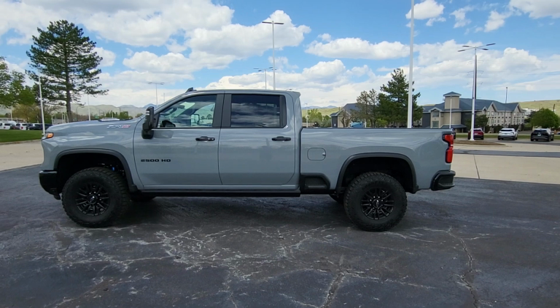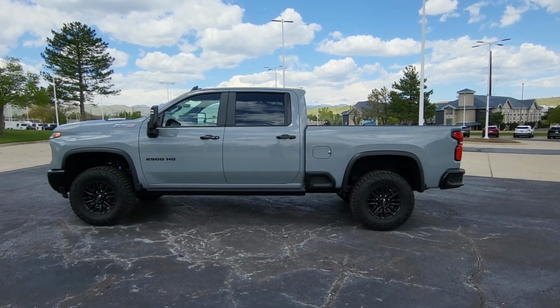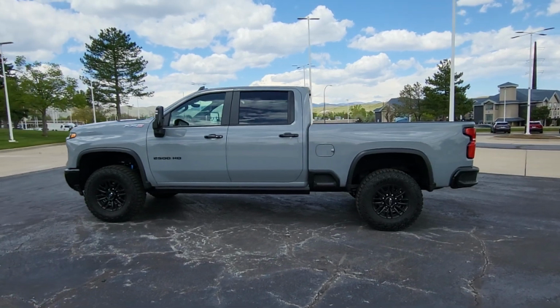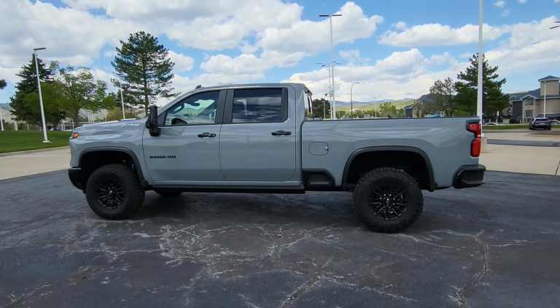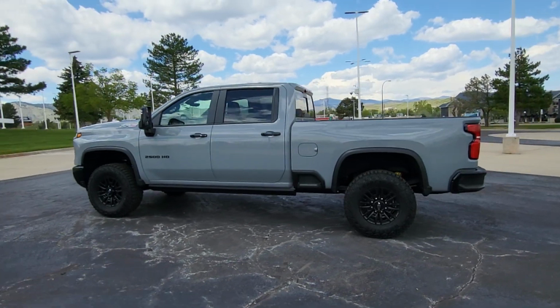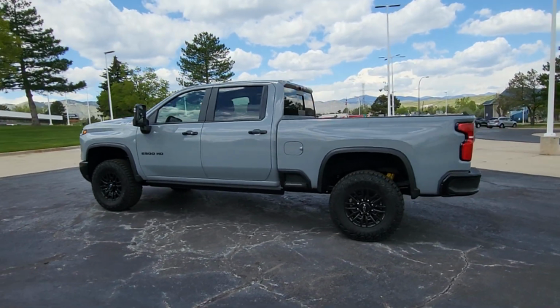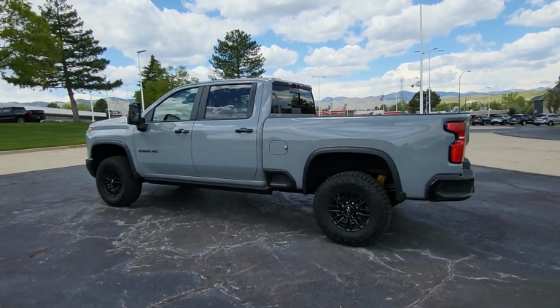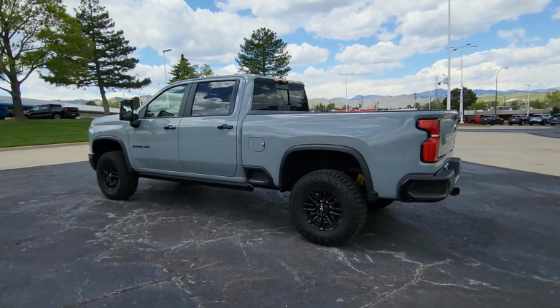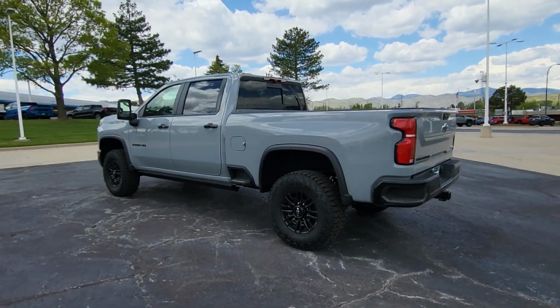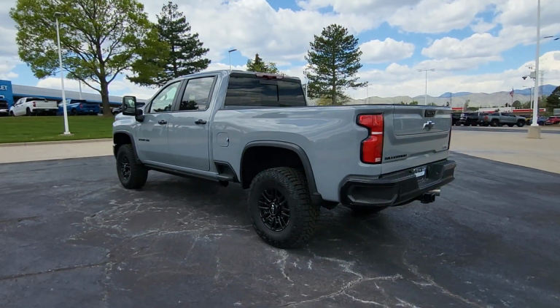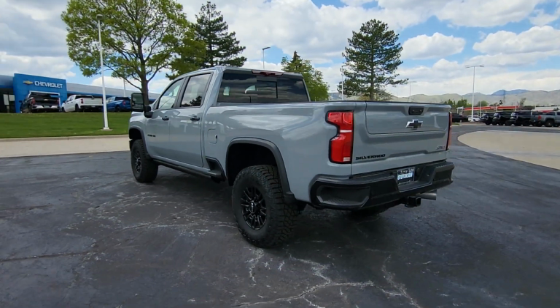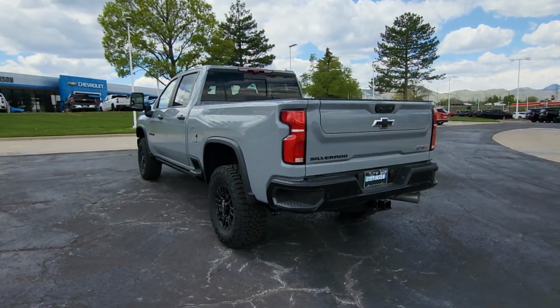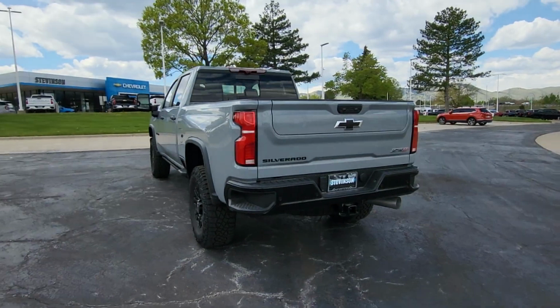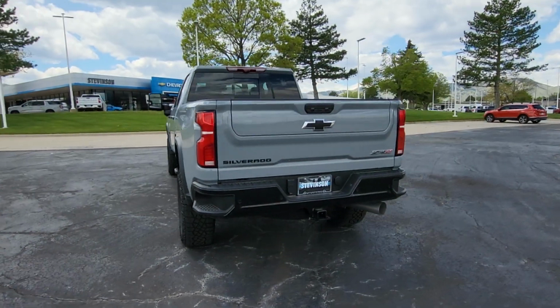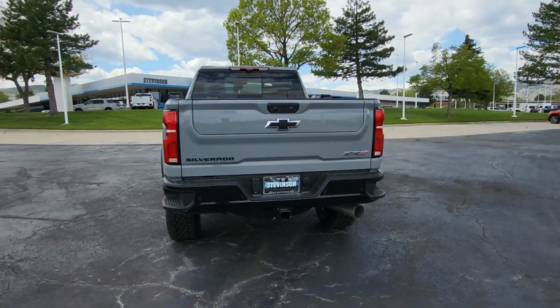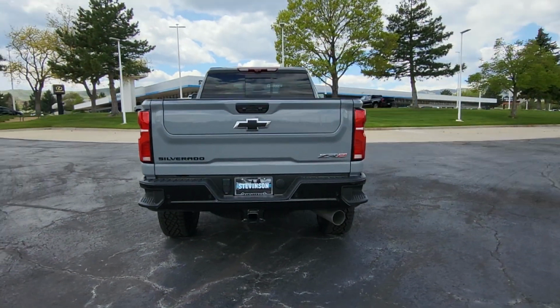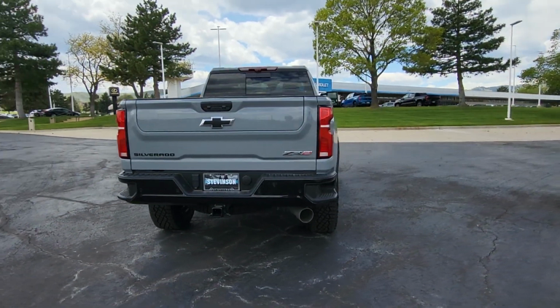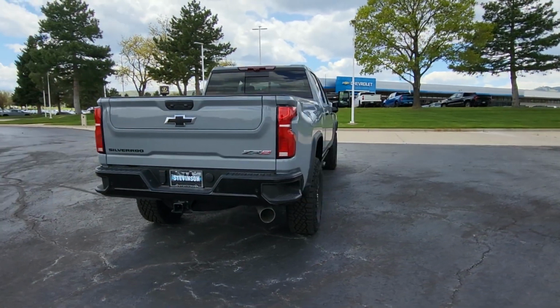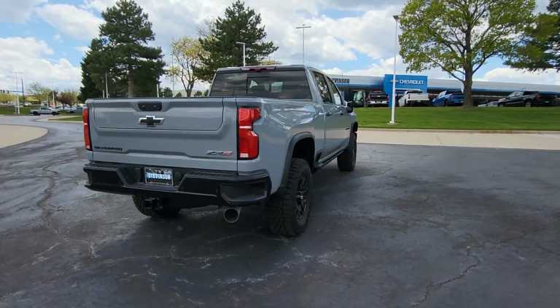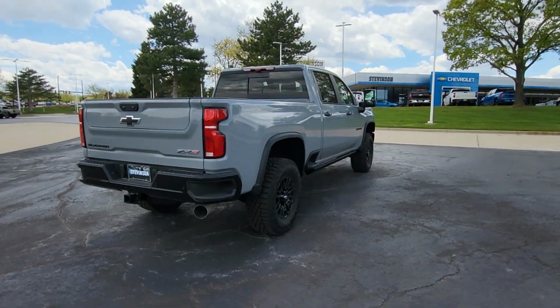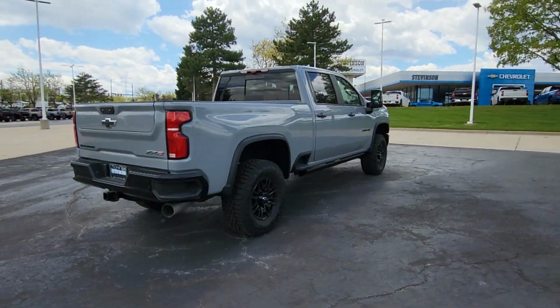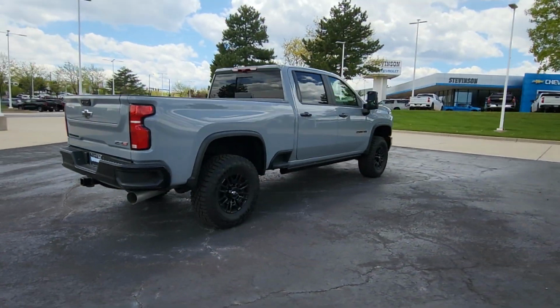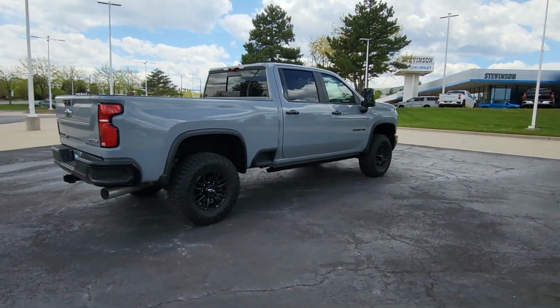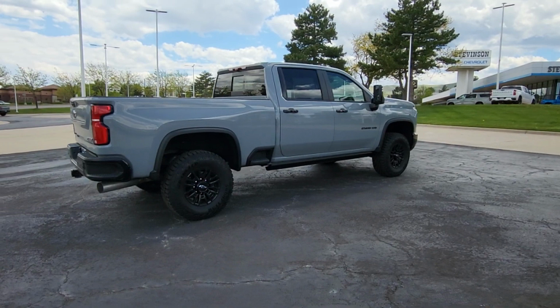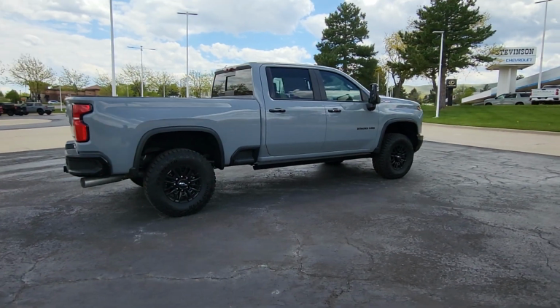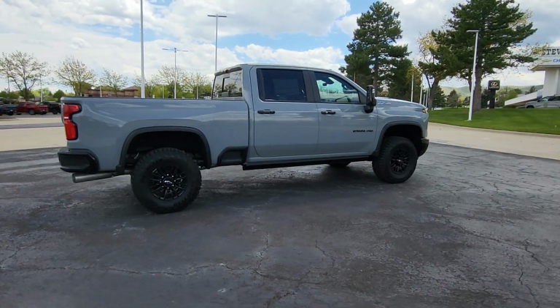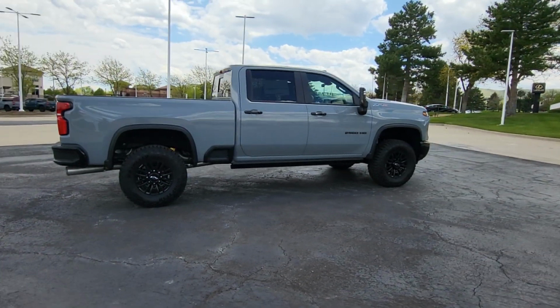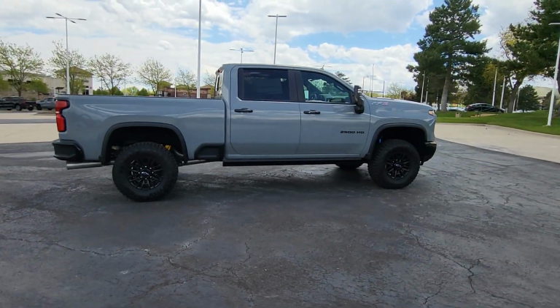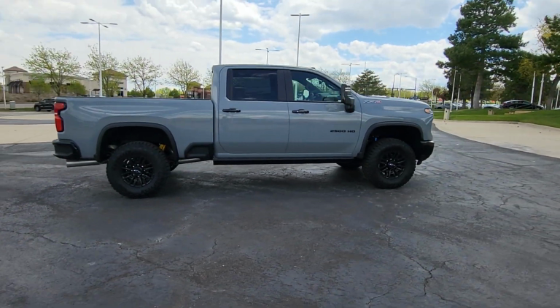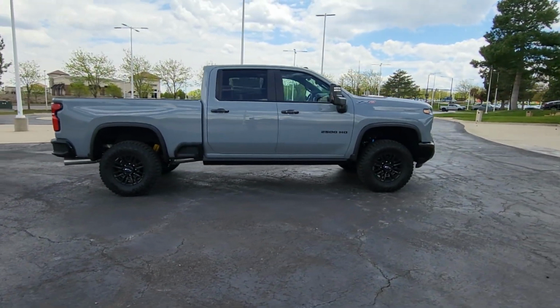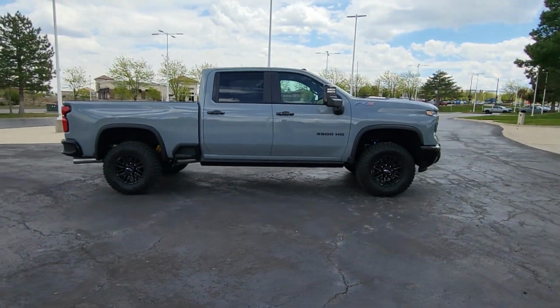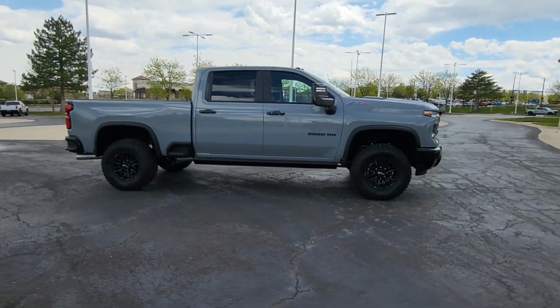Get acquainted with the 2024 Chevrolet Silverado HD. Aim higher than ever in the all-new Silverado pickup — the truck that digs deep to give you more of what you want and need. These are just some of the great options this vehicle comes with.